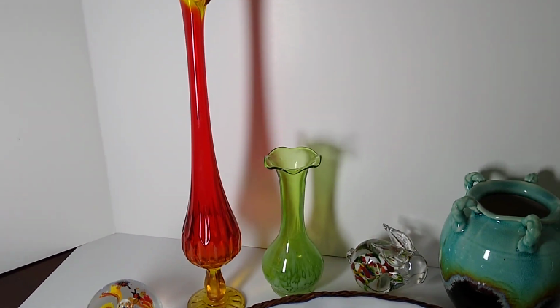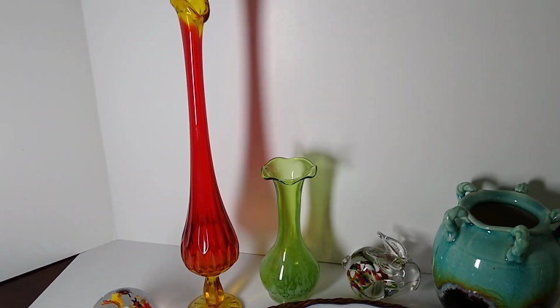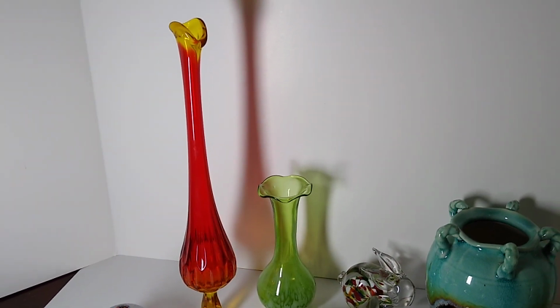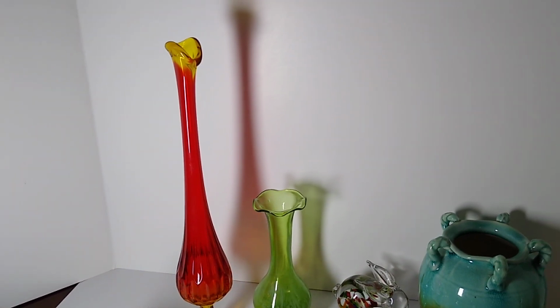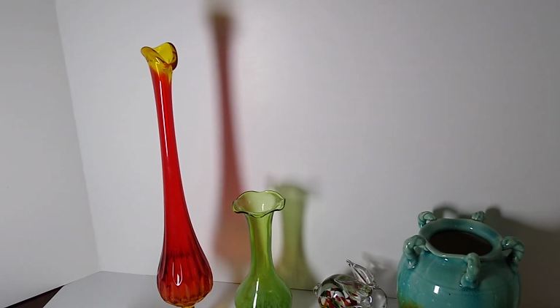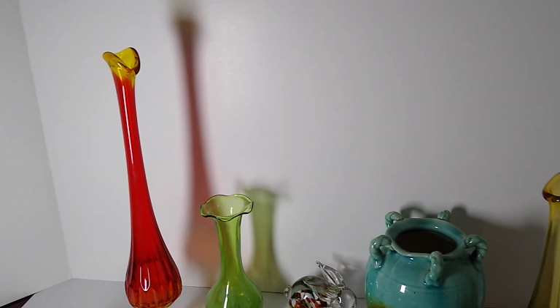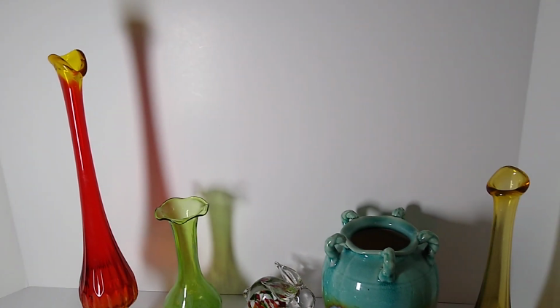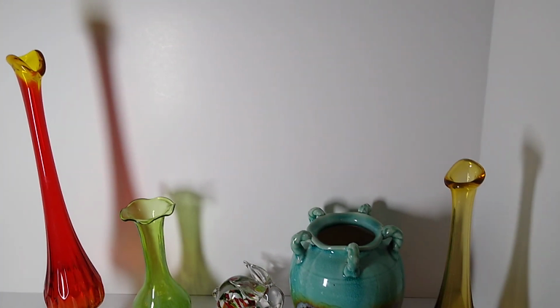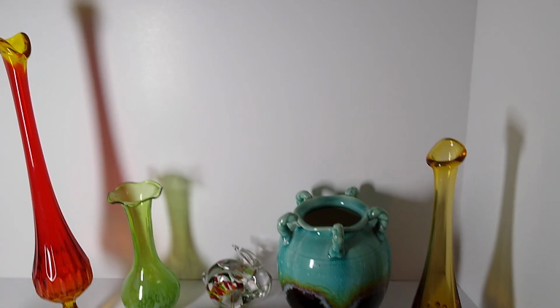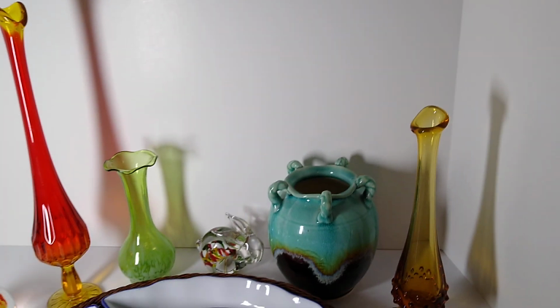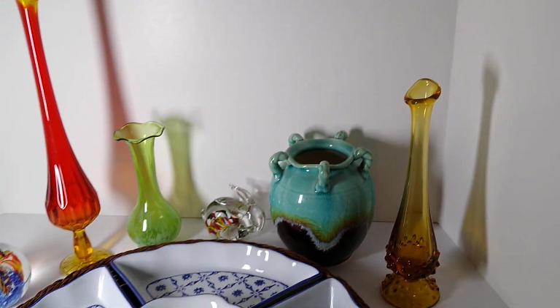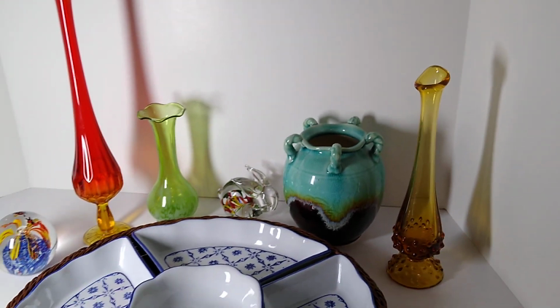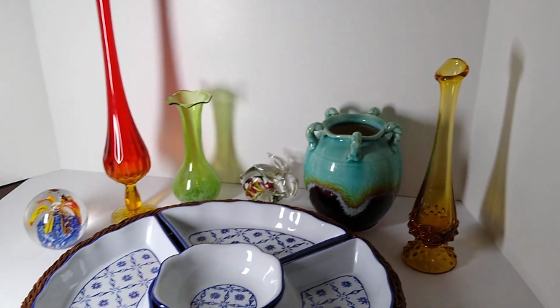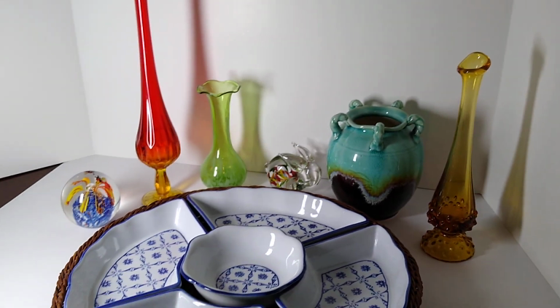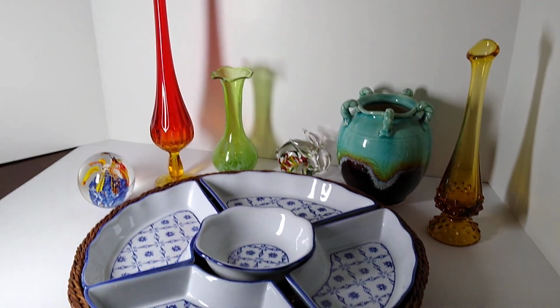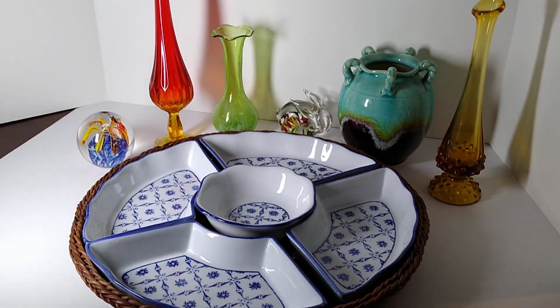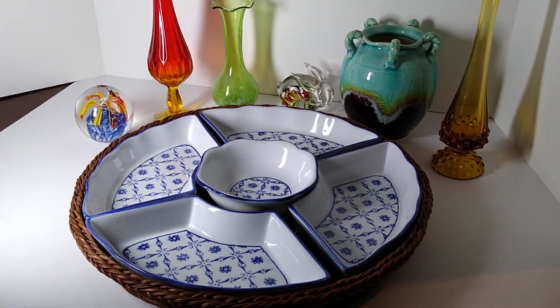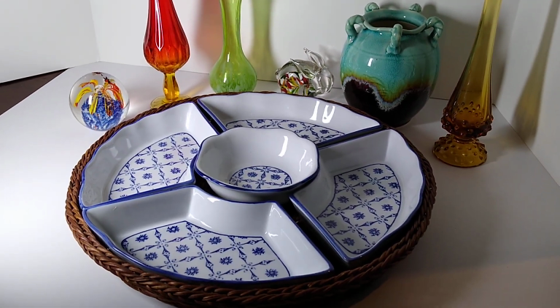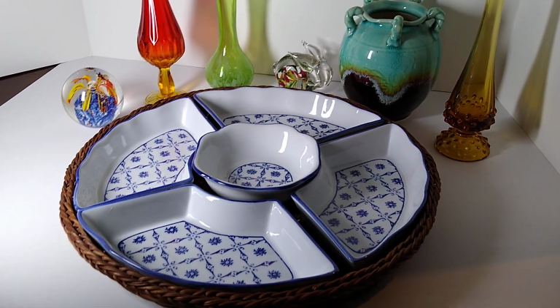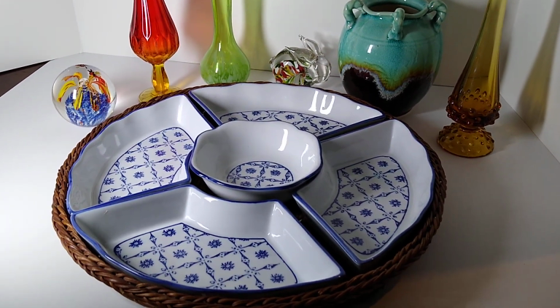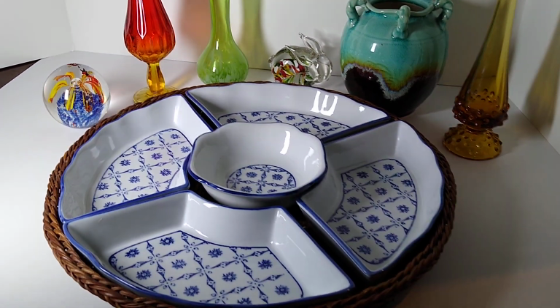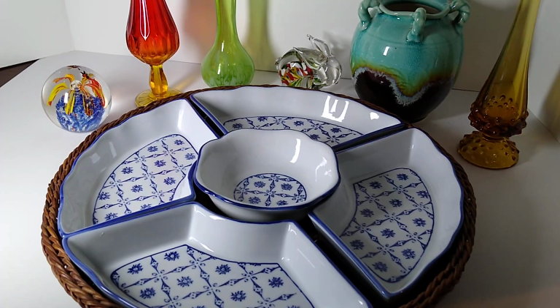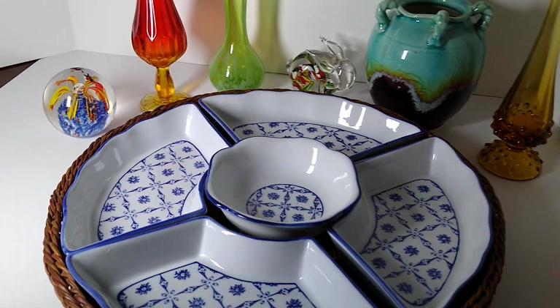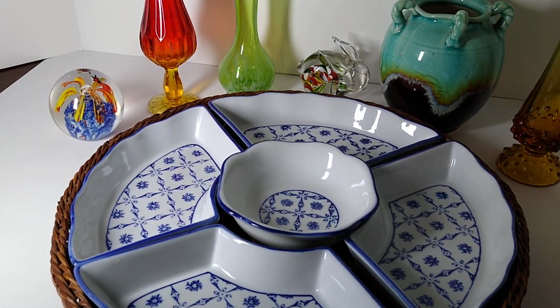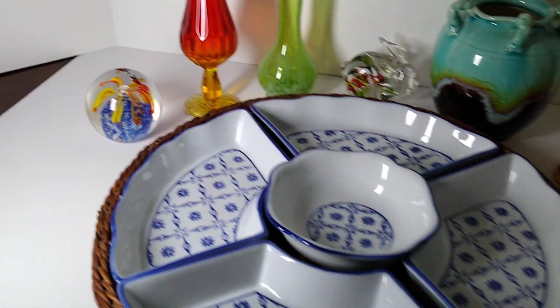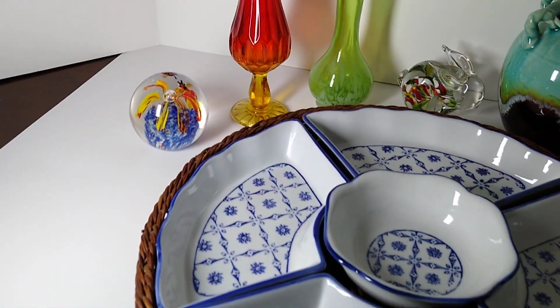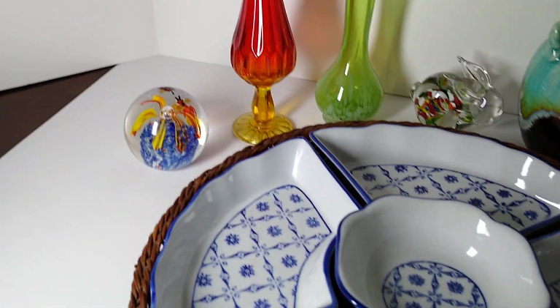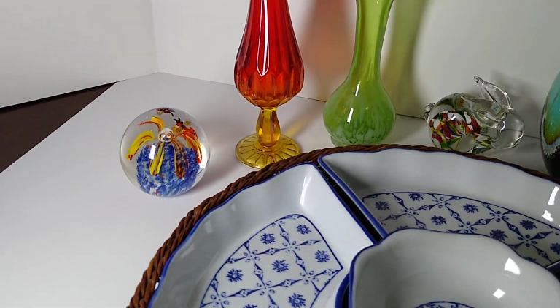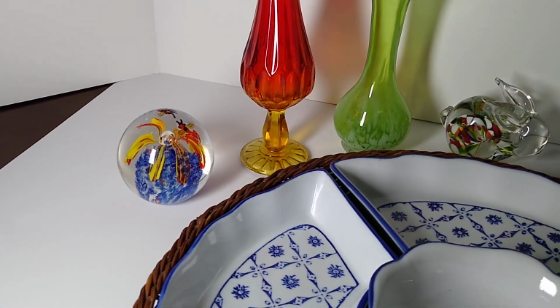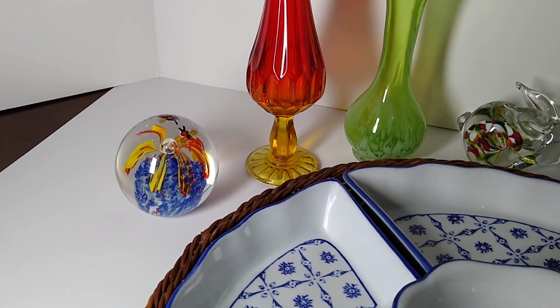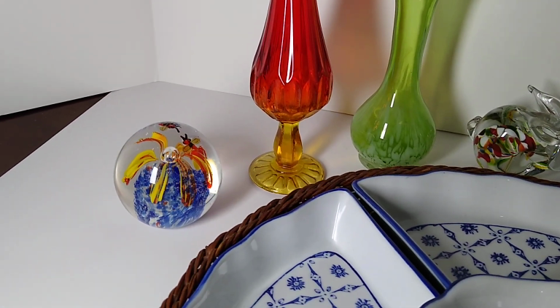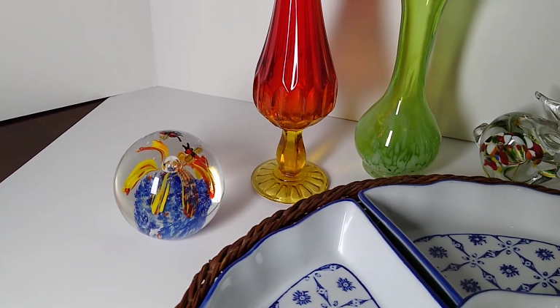Today's video is a what sold video, and all the items you see here were sold to one buyer. So that was a lot of fun hearing all those ka-chings come in.